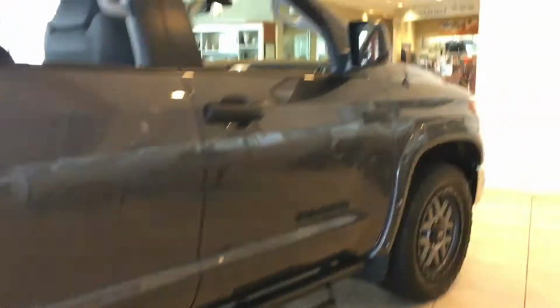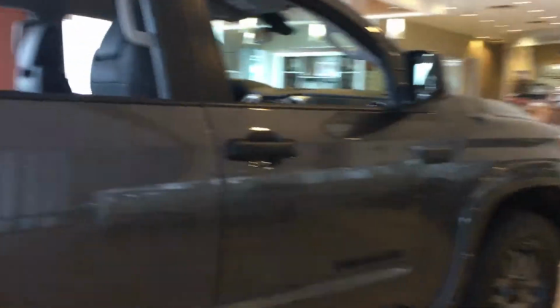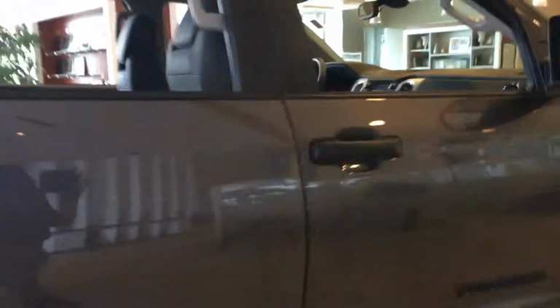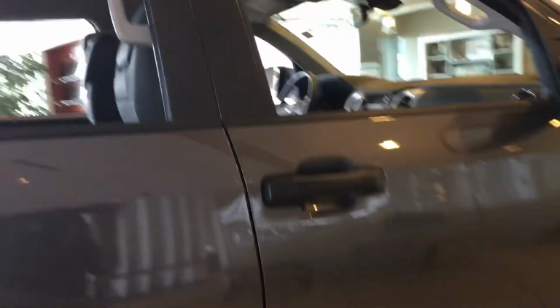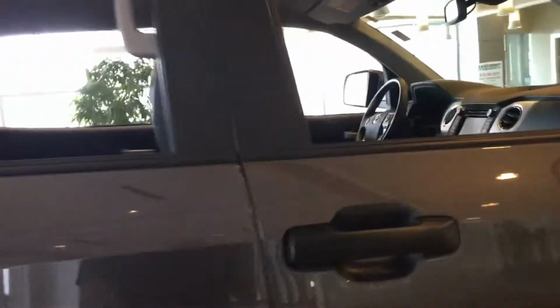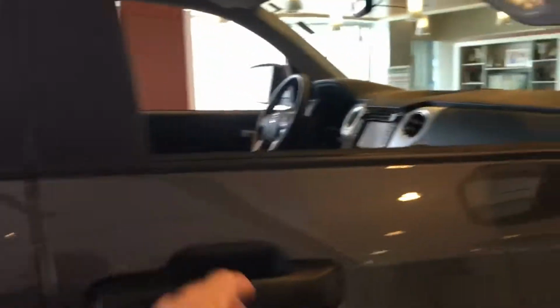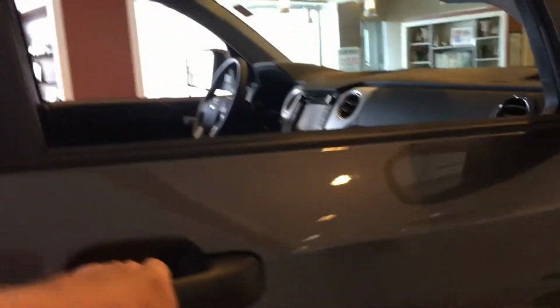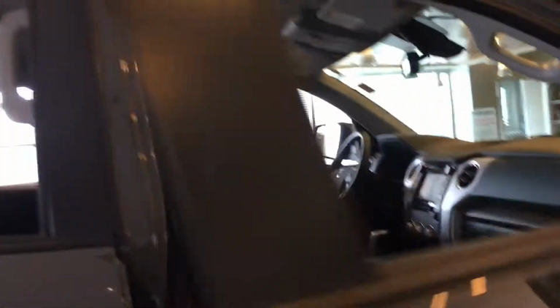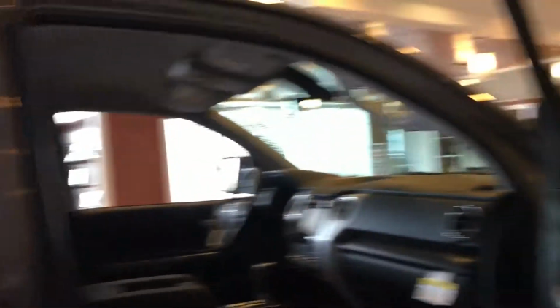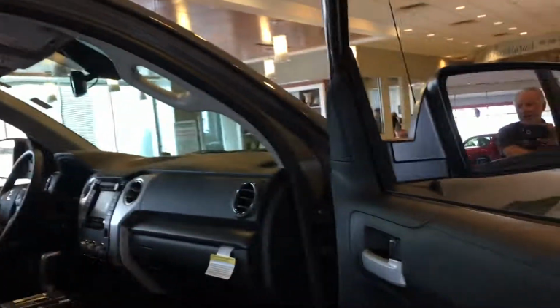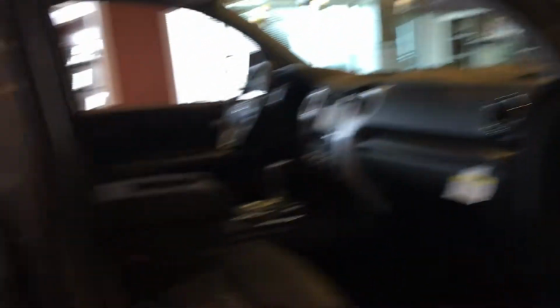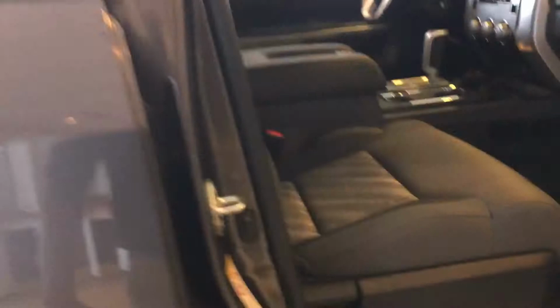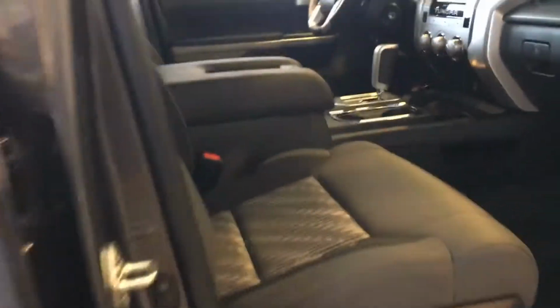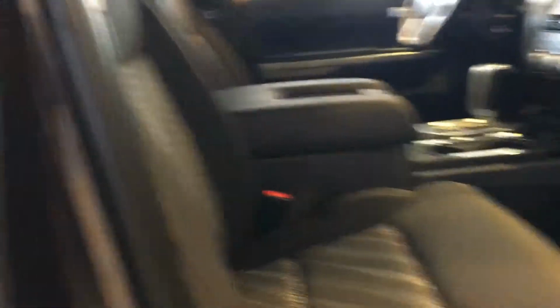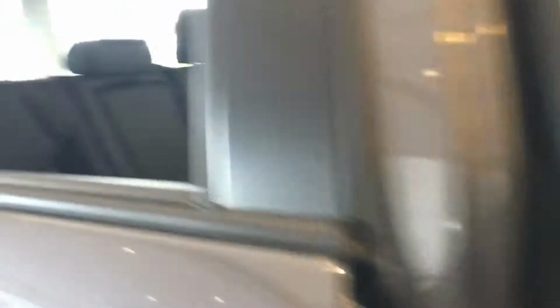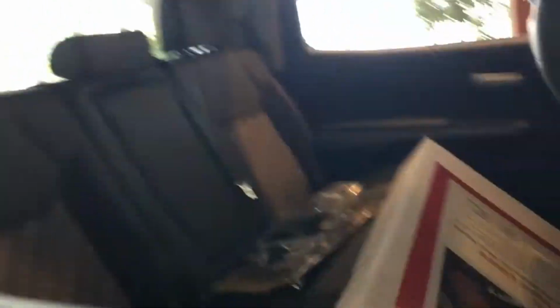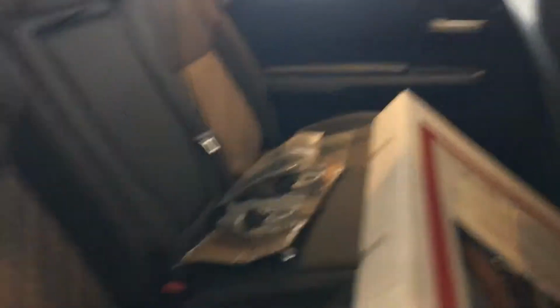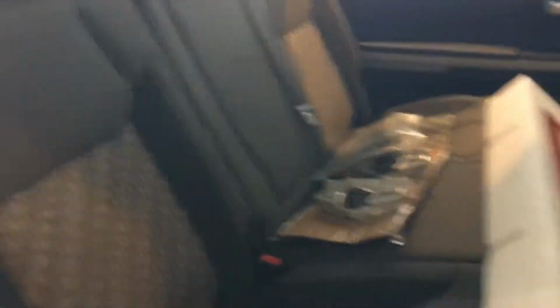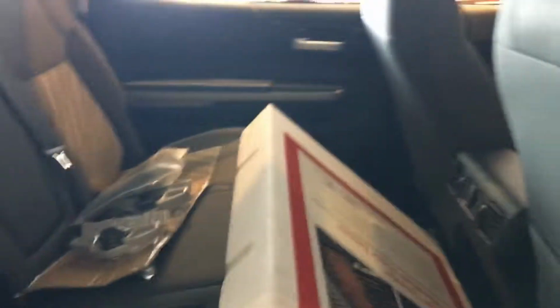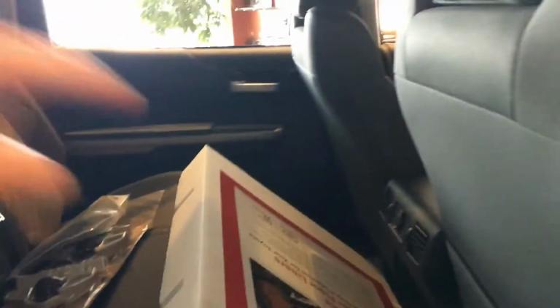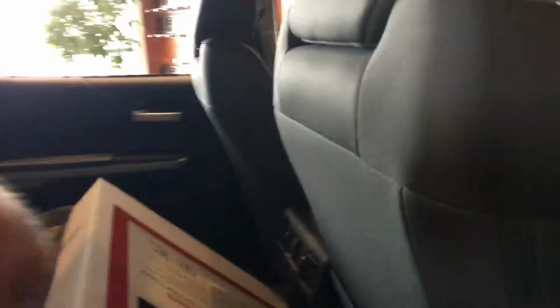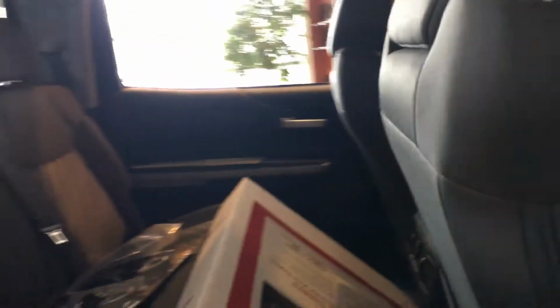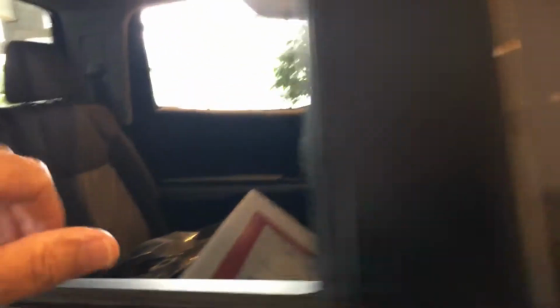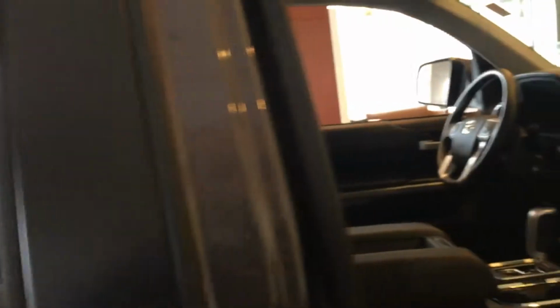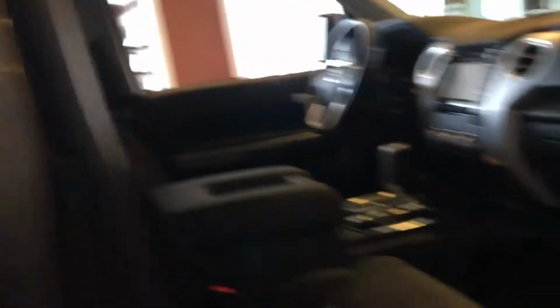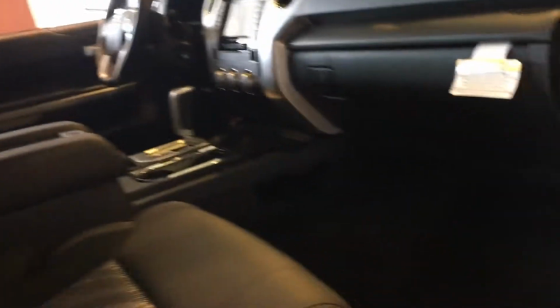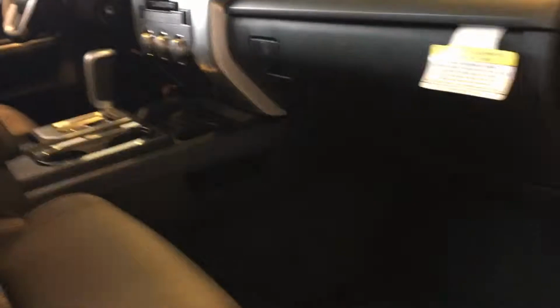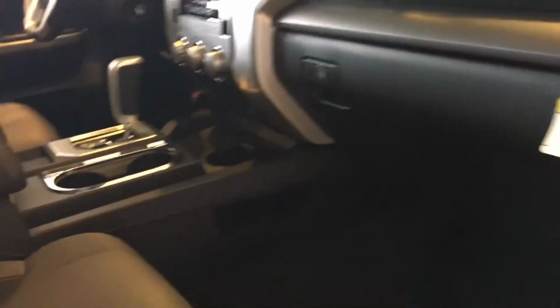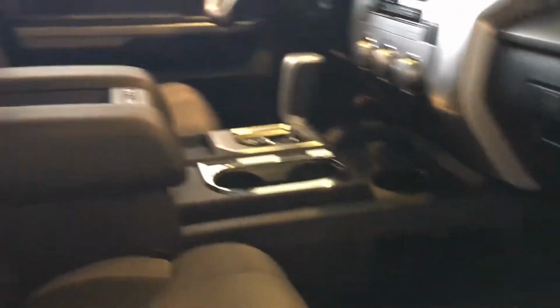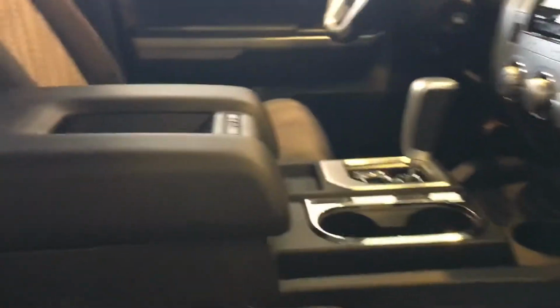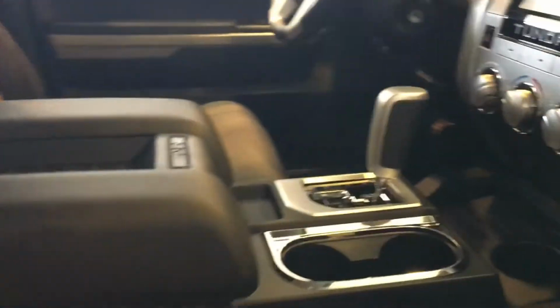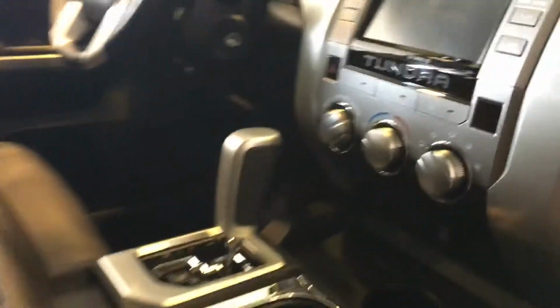Let me show you the inside. Like I said, this is in the showroom. Bucket seats up front. All kinds of room in the back, and that's some rubber floor mats that go in this truck. They haven't been put in yet — got the all-weather mats.